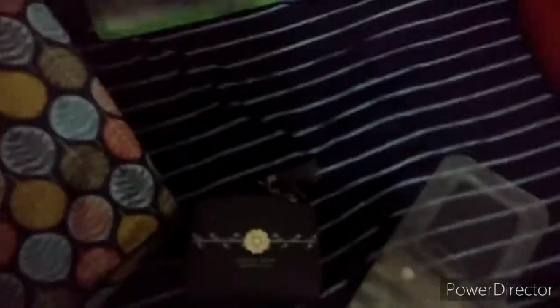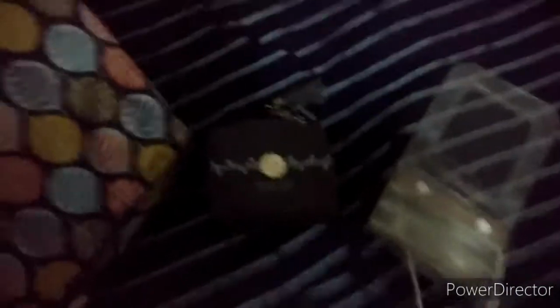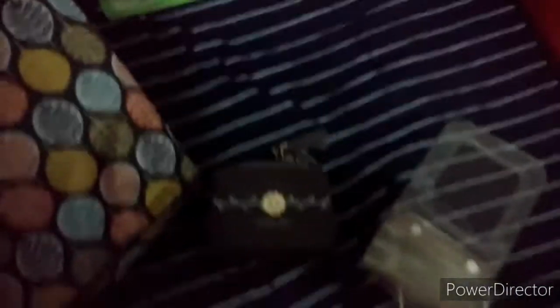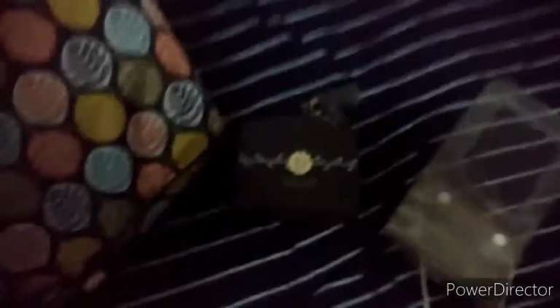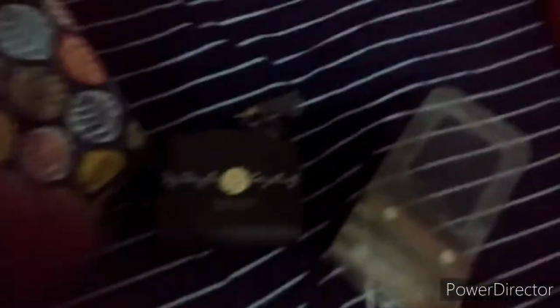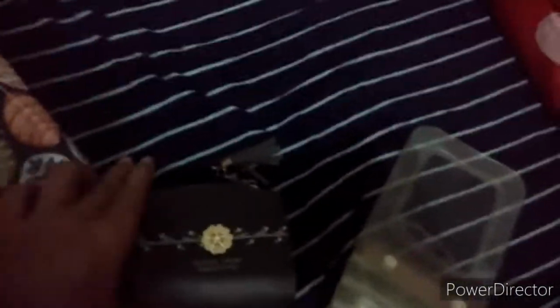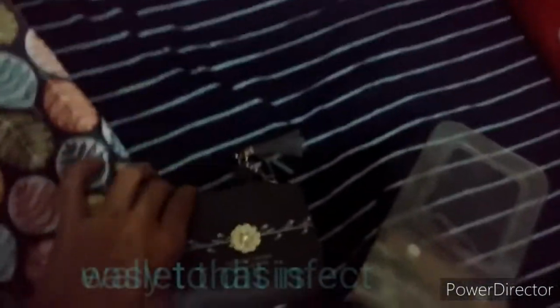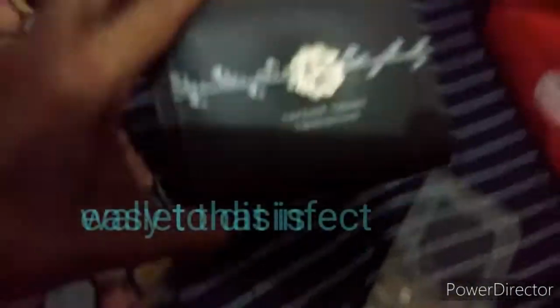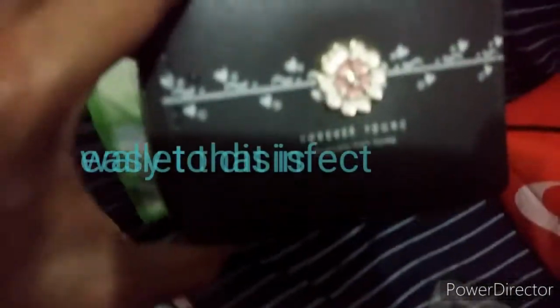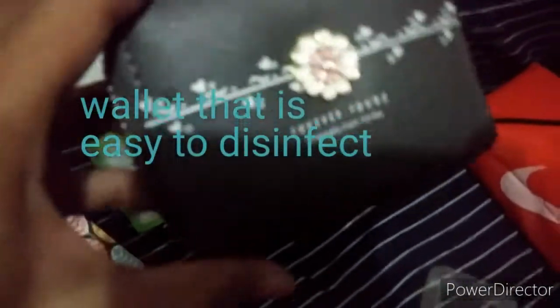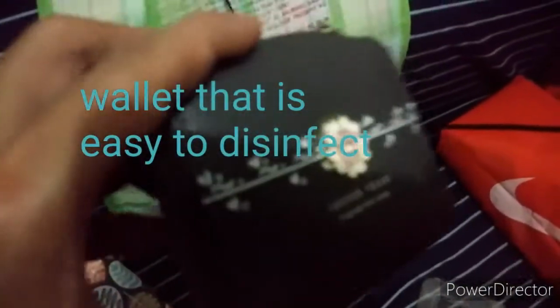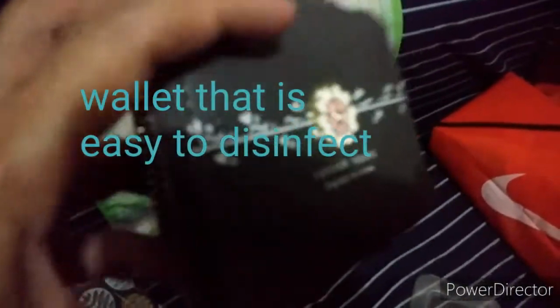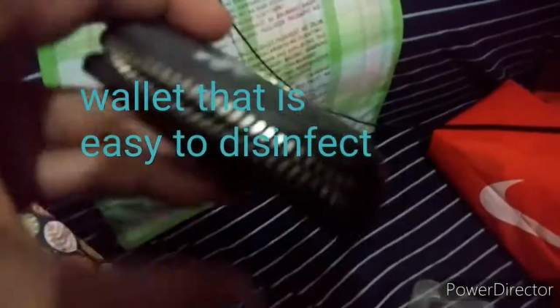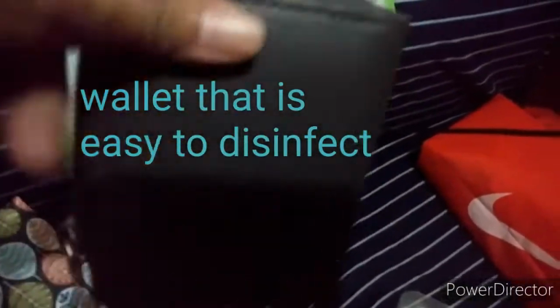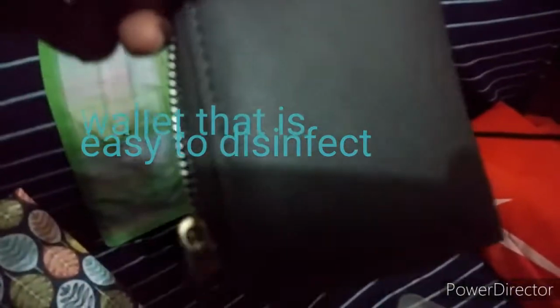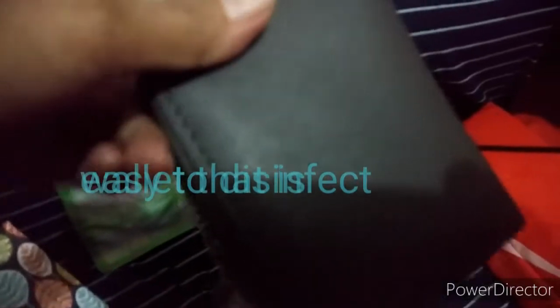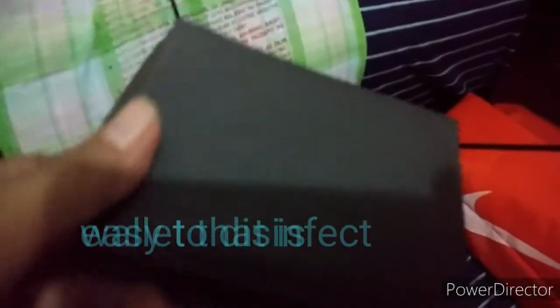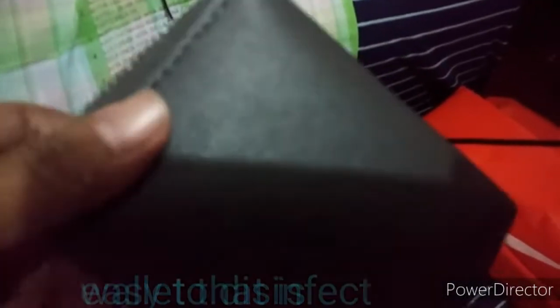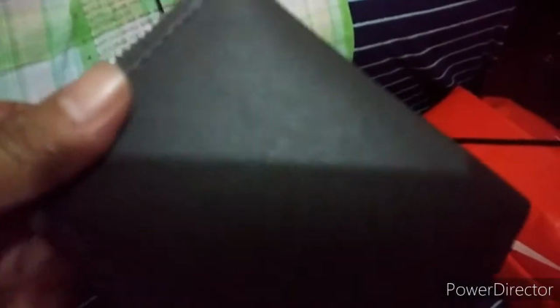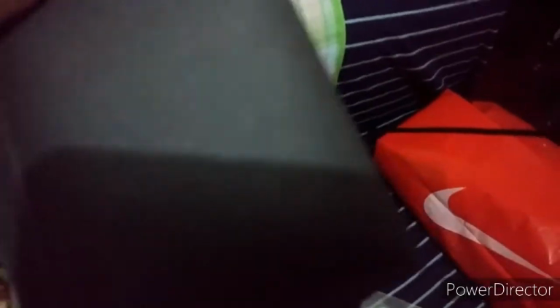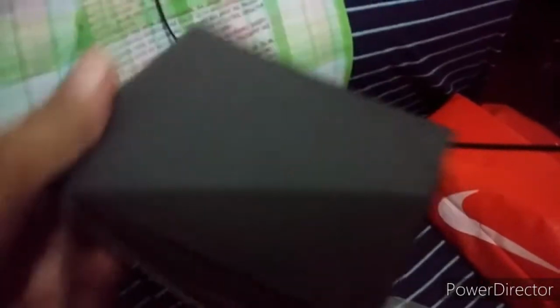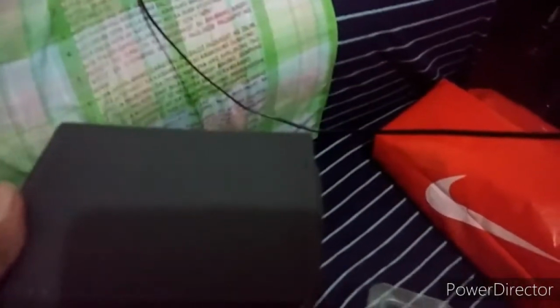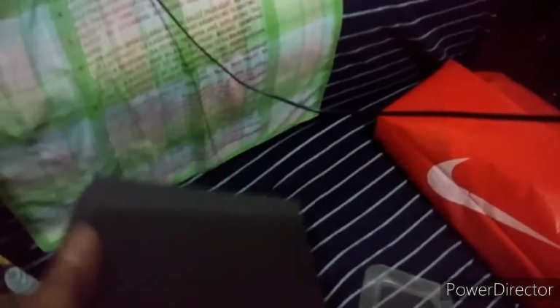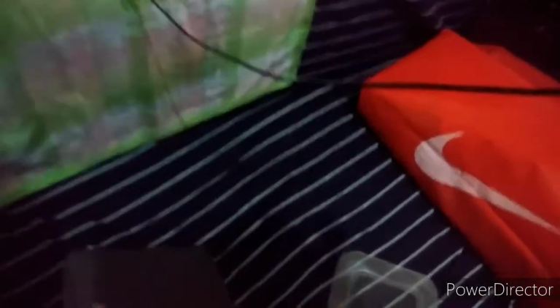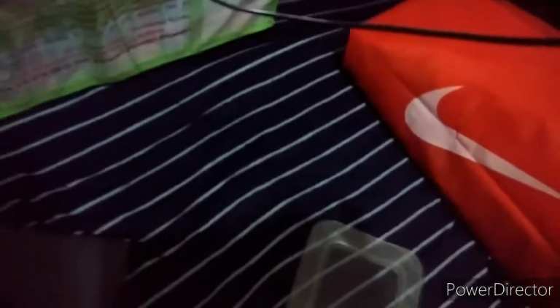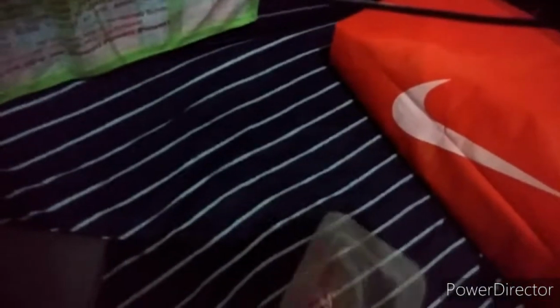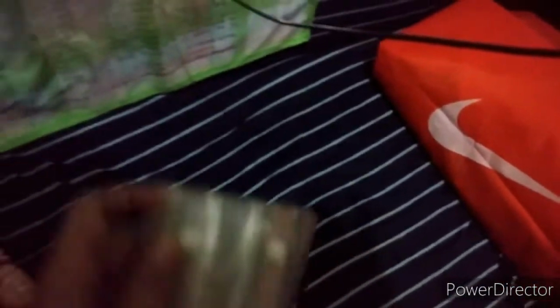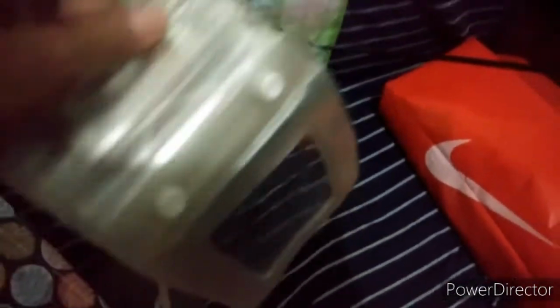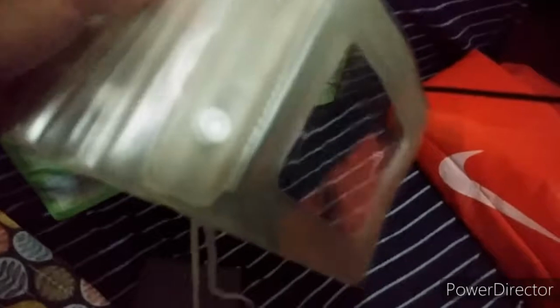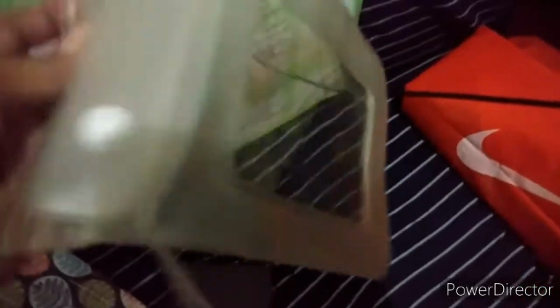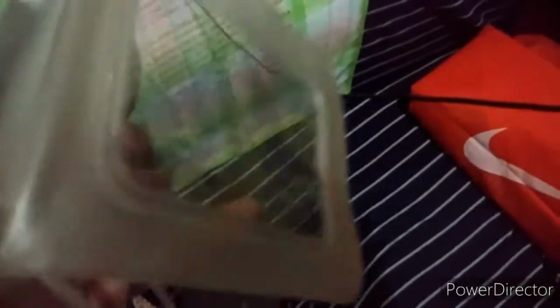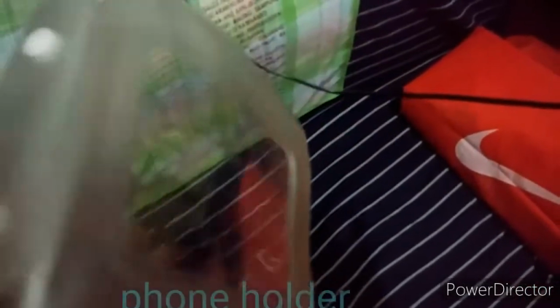I will just use this wallet because it's not leather, so it can be washed right away. And then I will also use this cover for my cell phone.